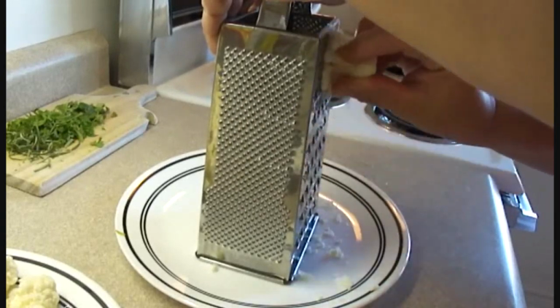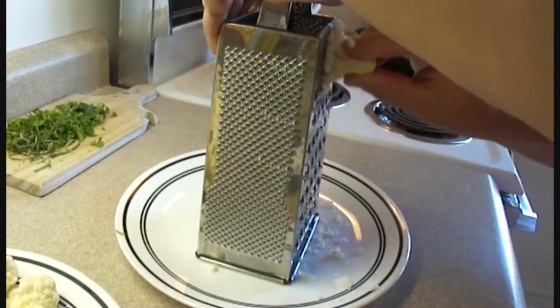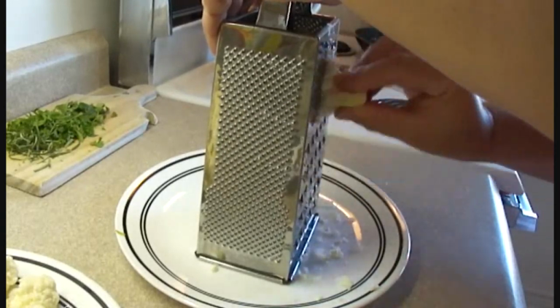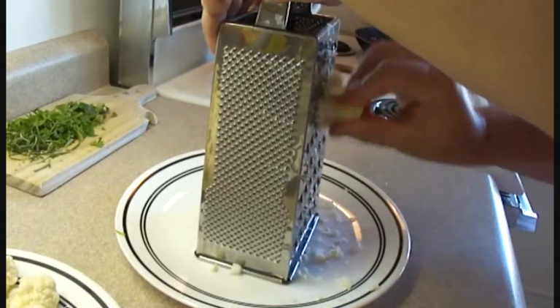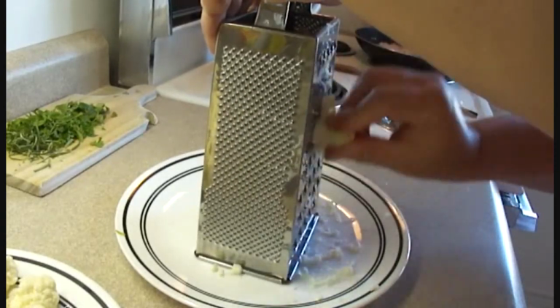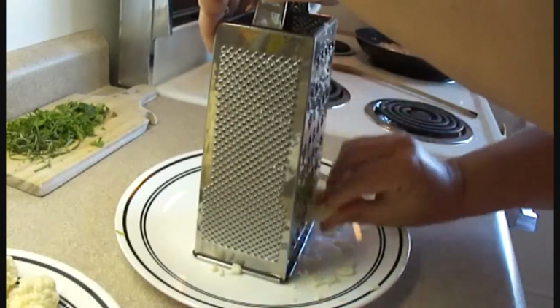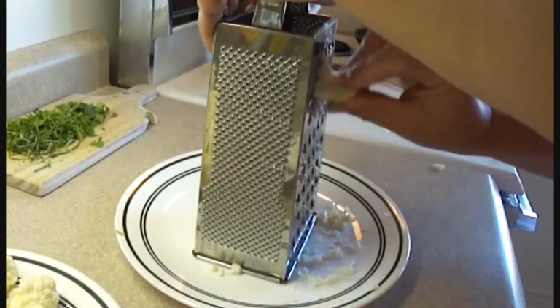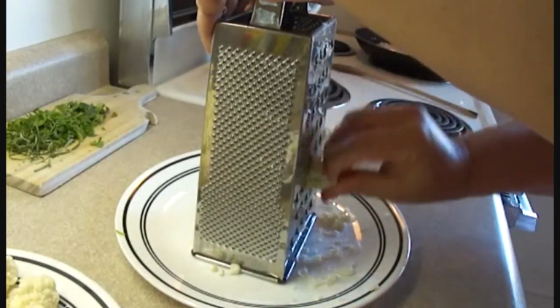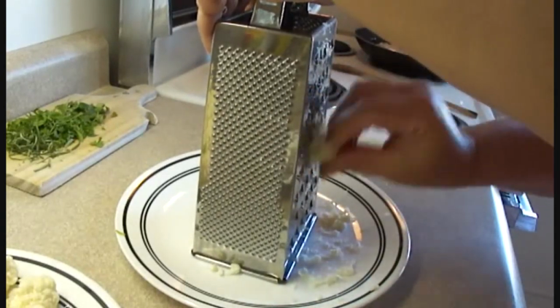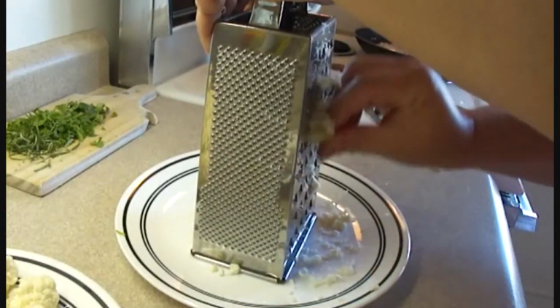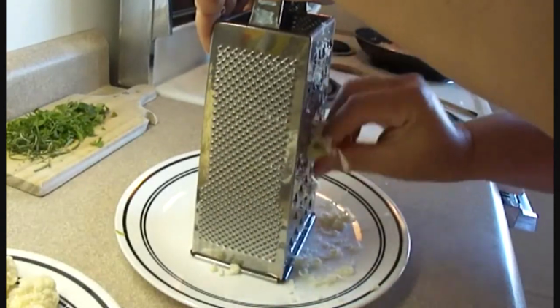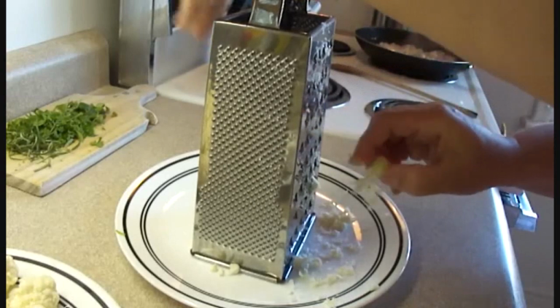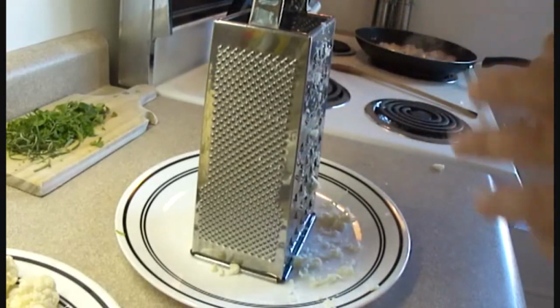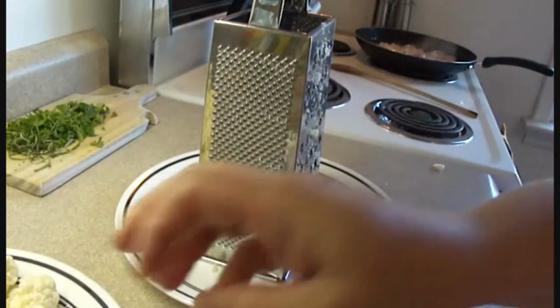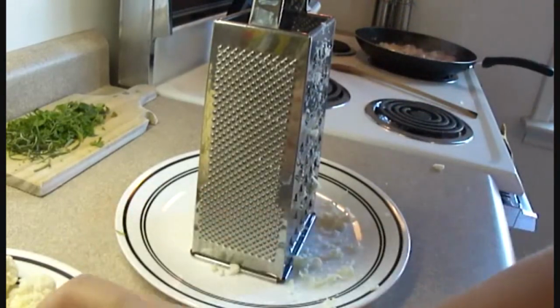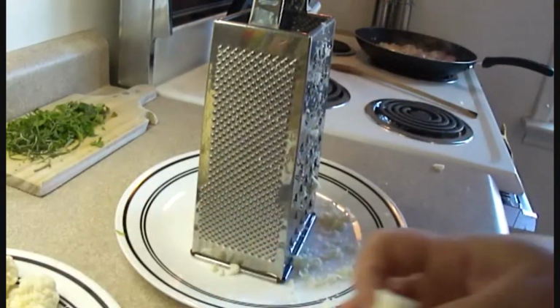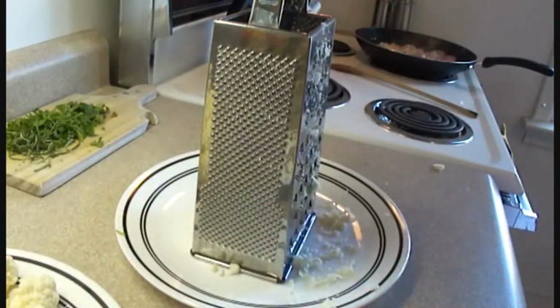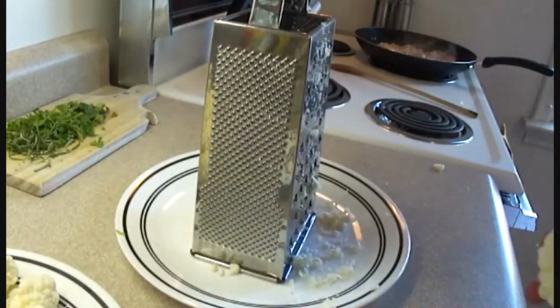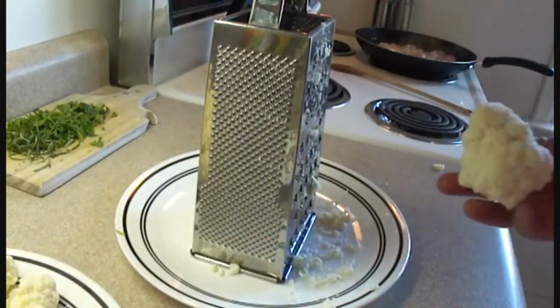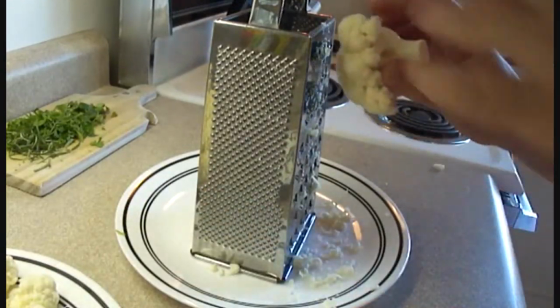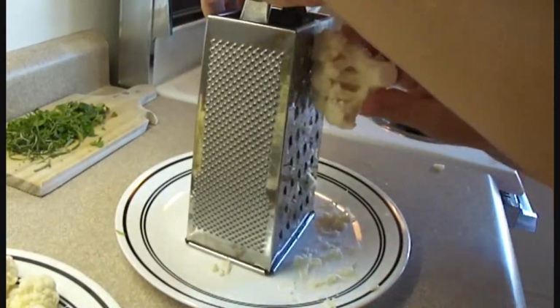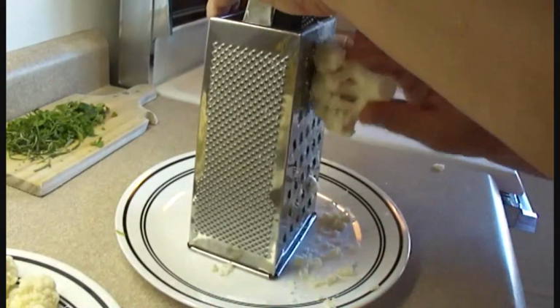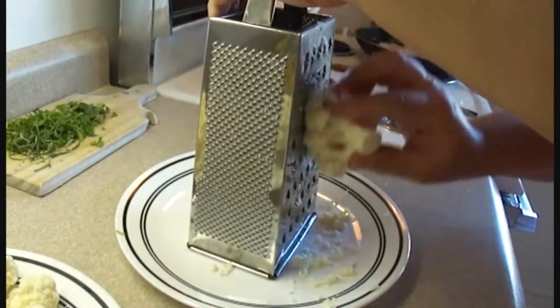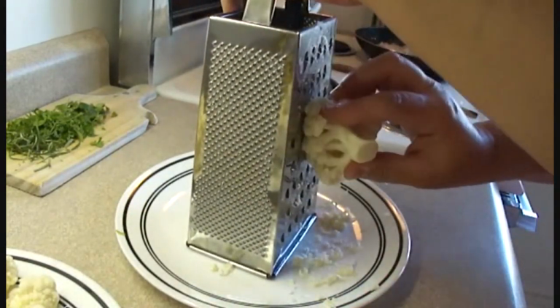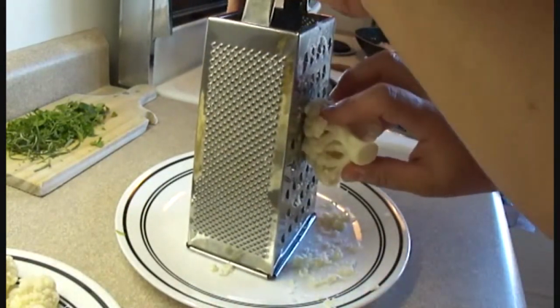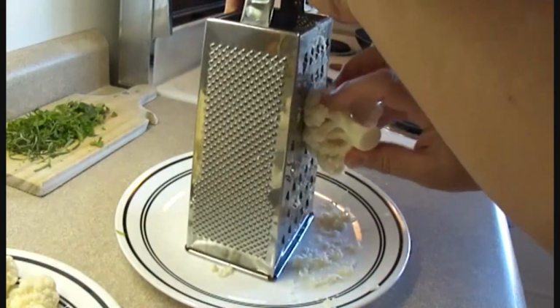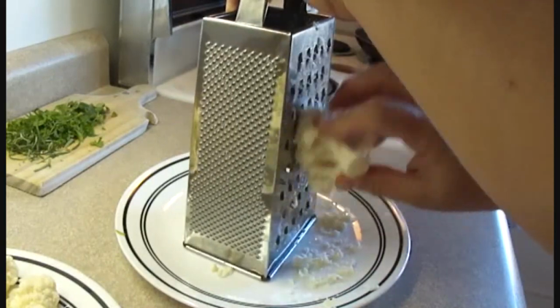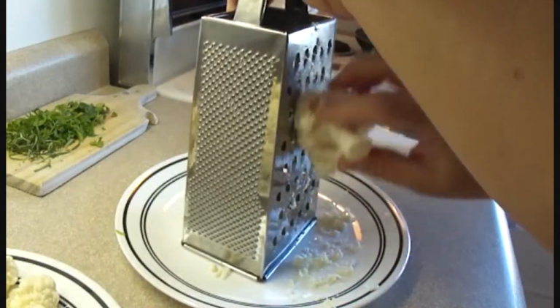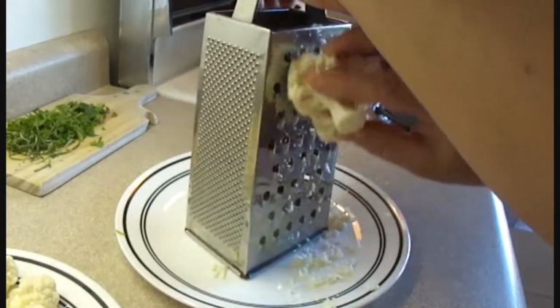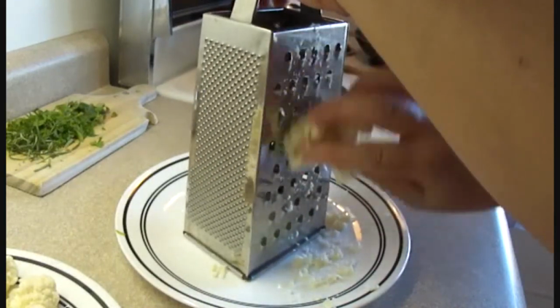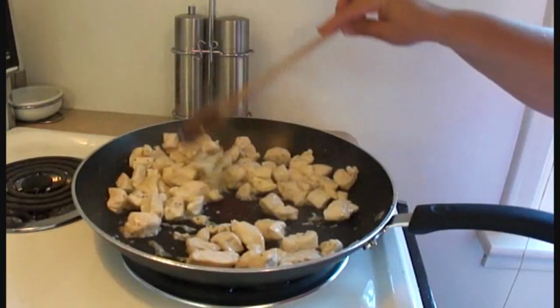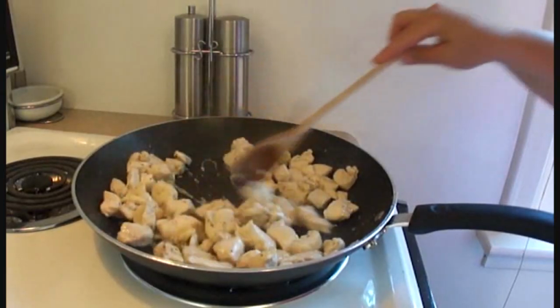First, start off by grating some cauliflower. The cauliflower is not cooked — it's raw. The recipe calls for an entire head, but you can certainly vary that amount depending on how much cauliflower you want to use.